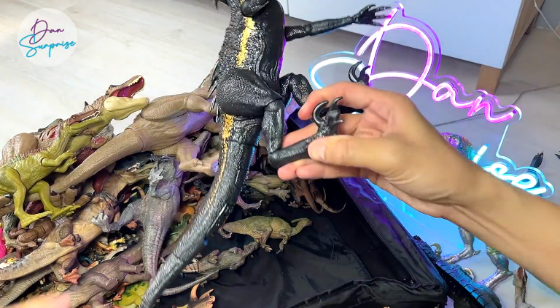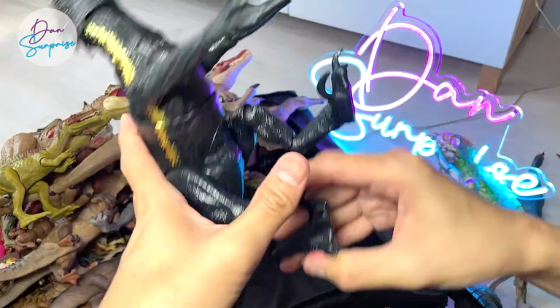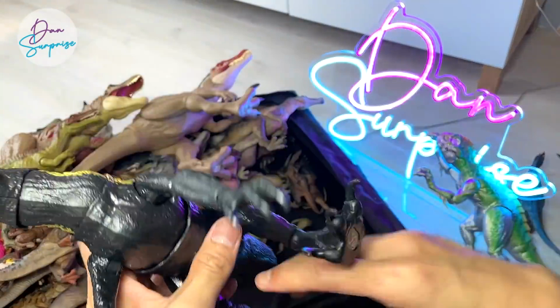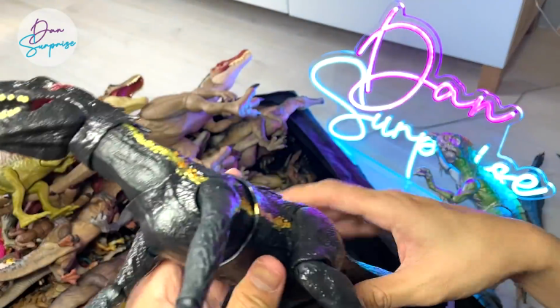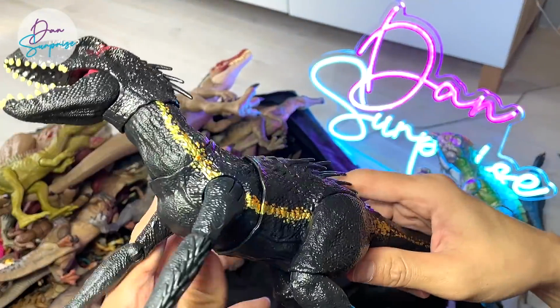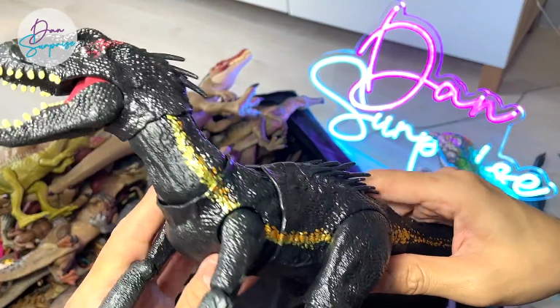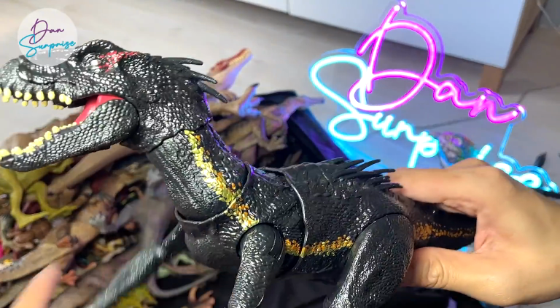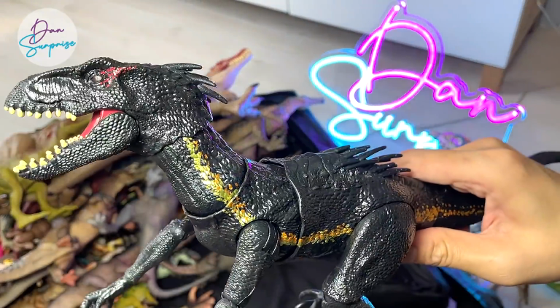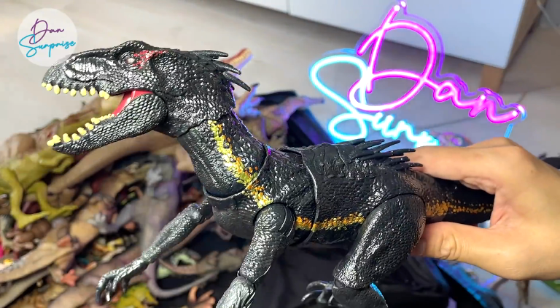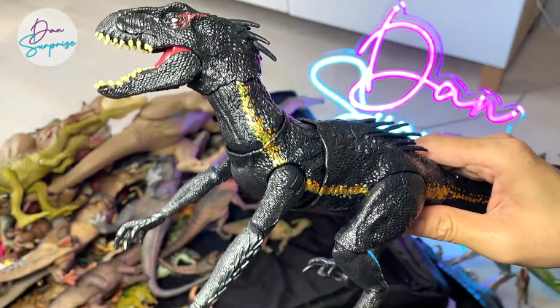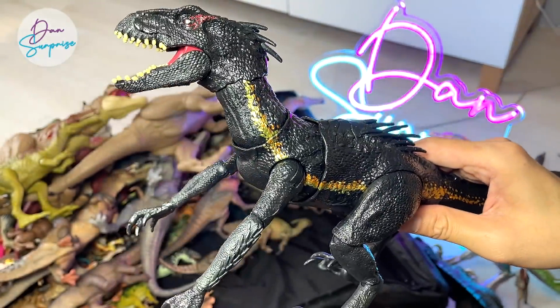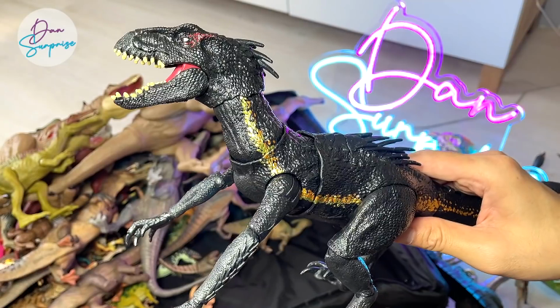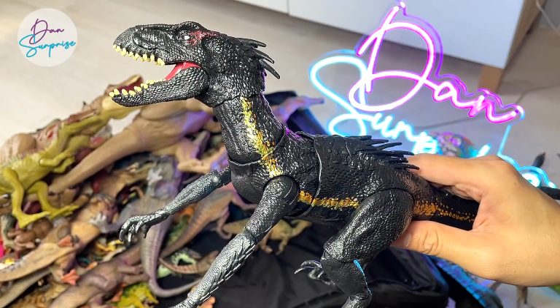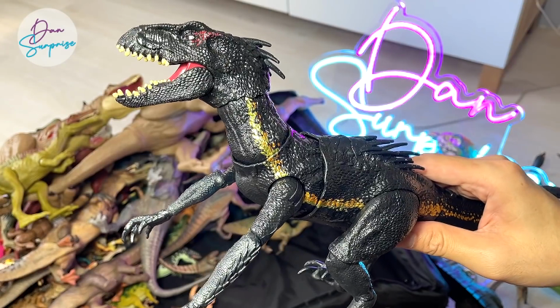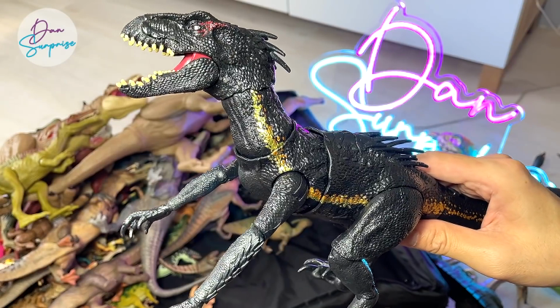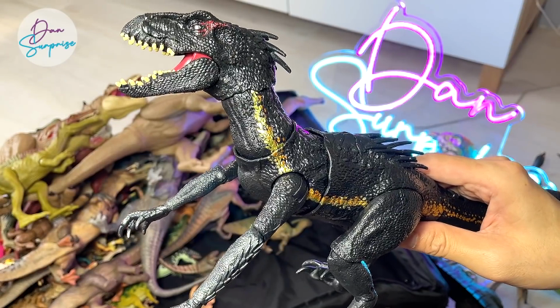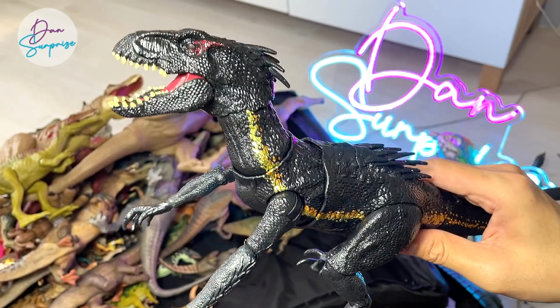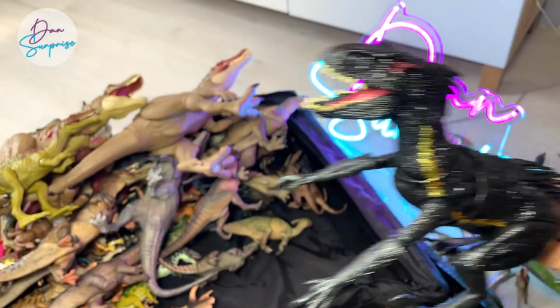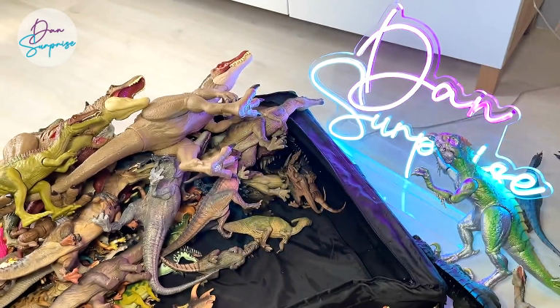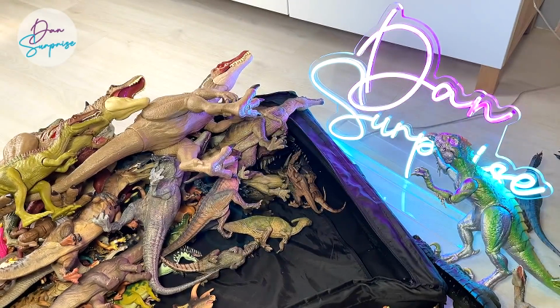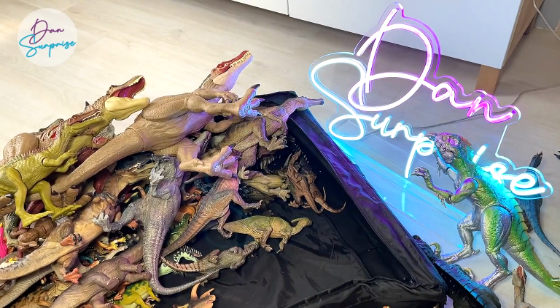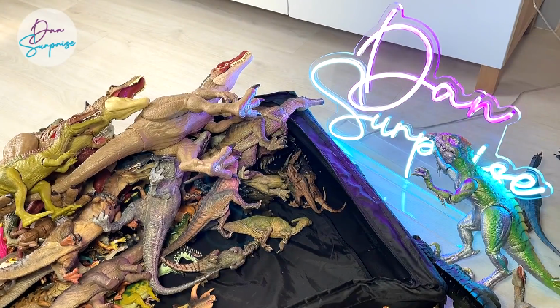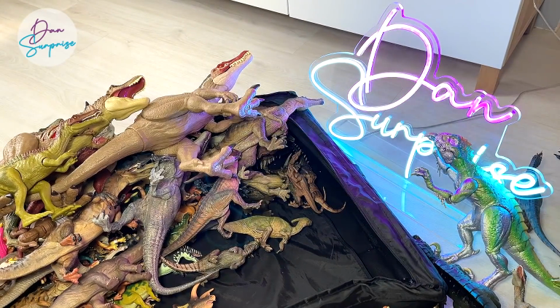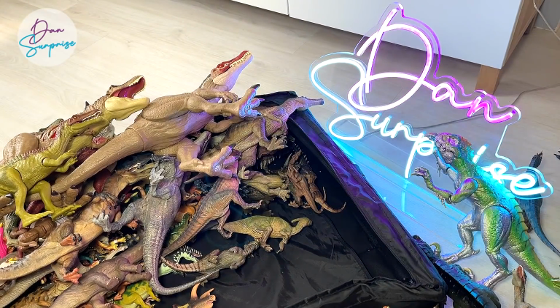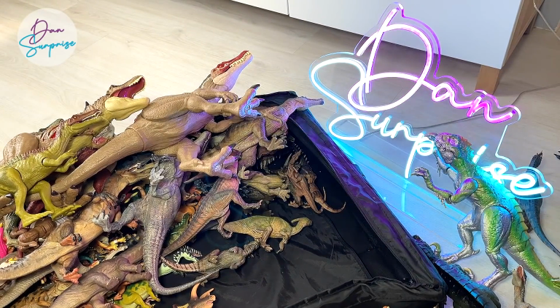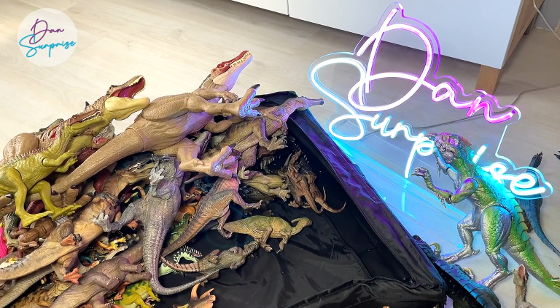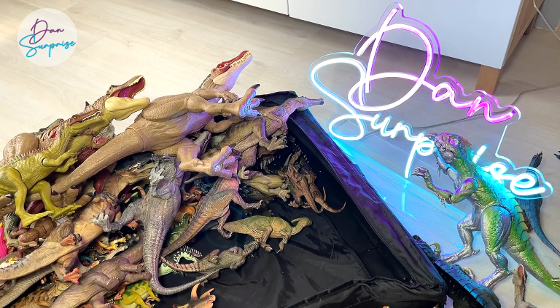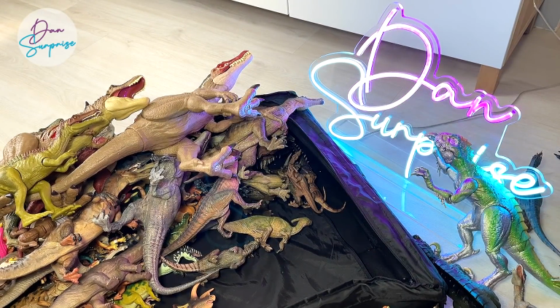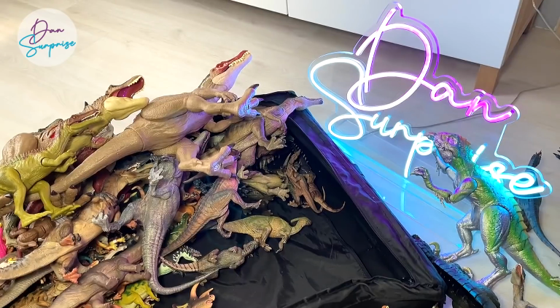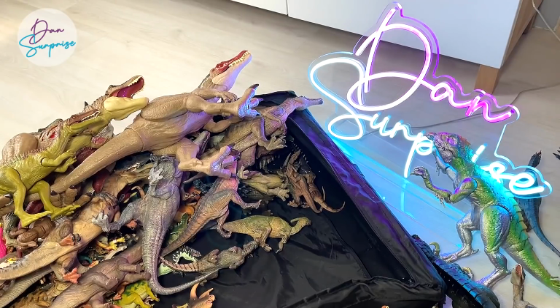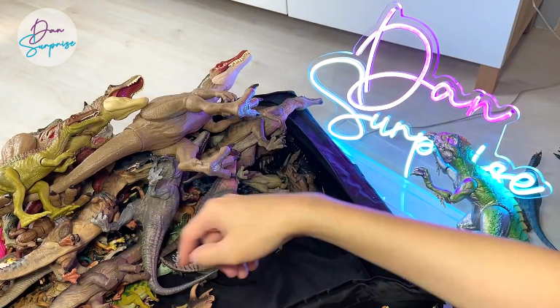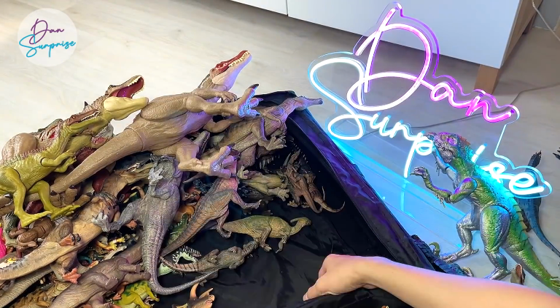This is an Indoraptor. Should we do an Indoraptor and Scorpius Rex collection video? I think many of you guys will want me to do it — let me know down below.